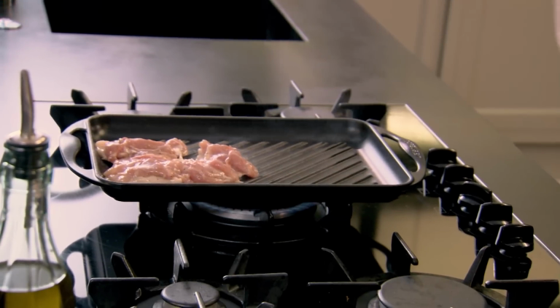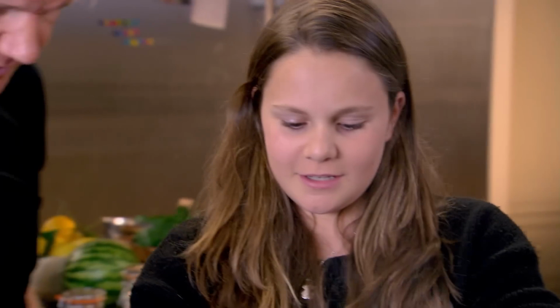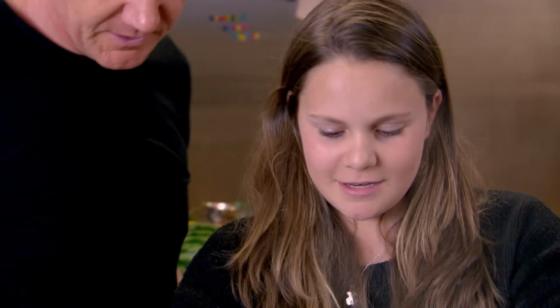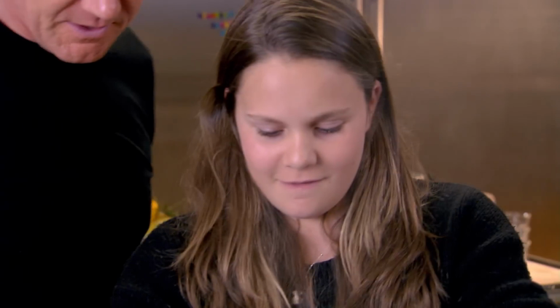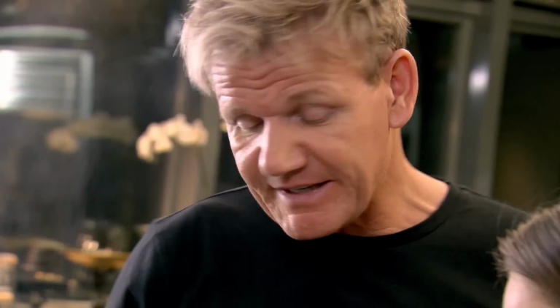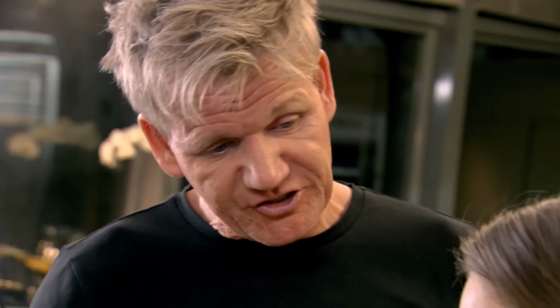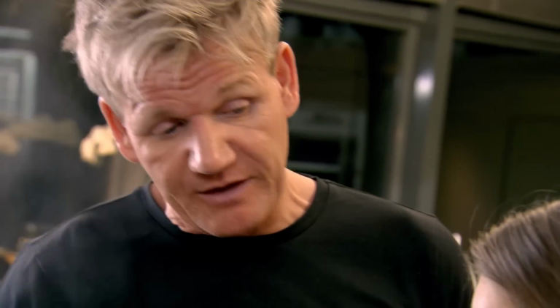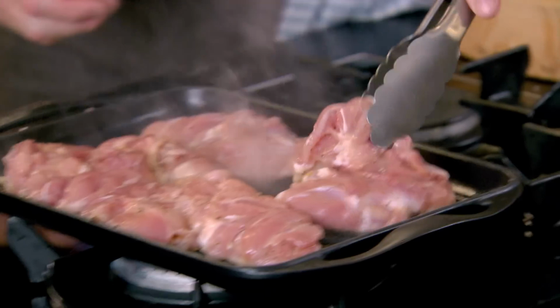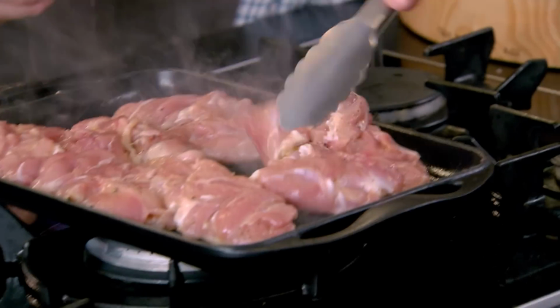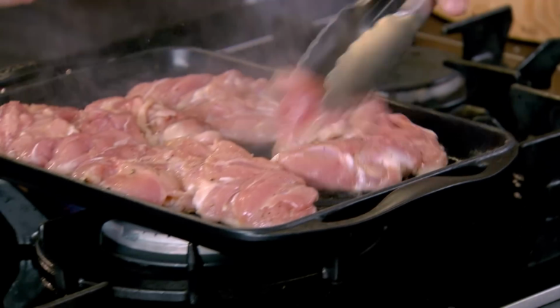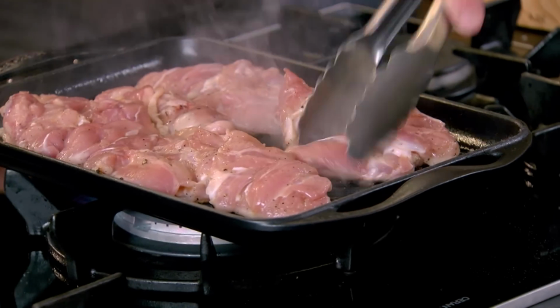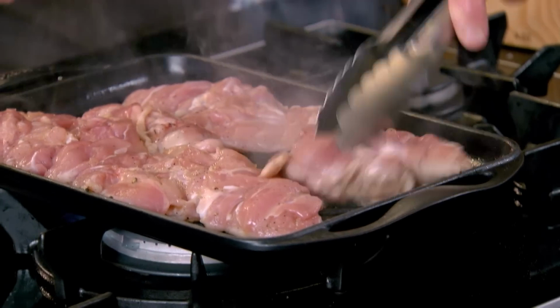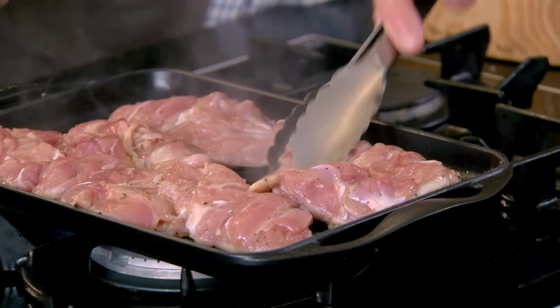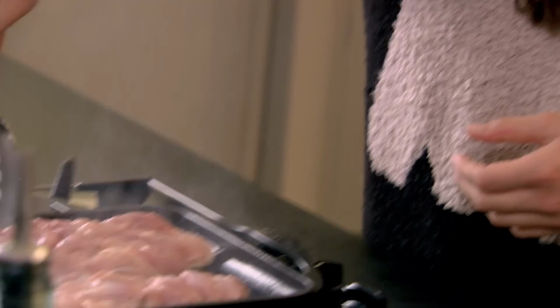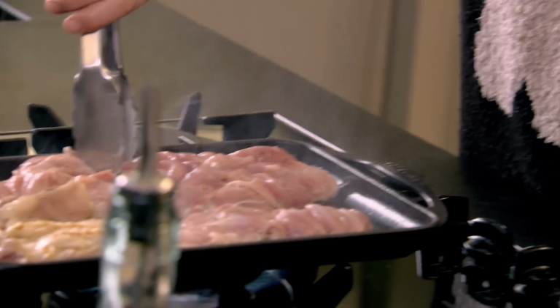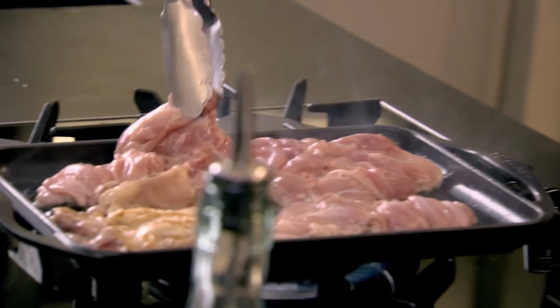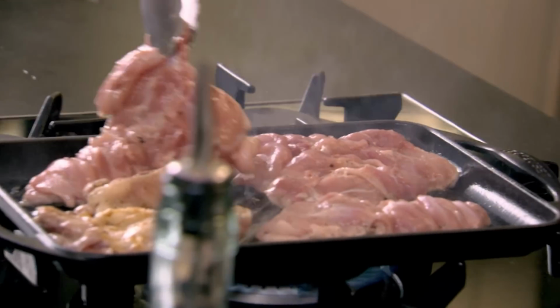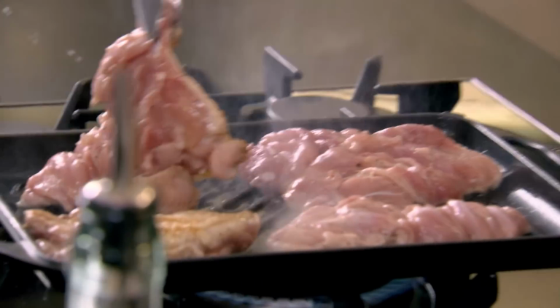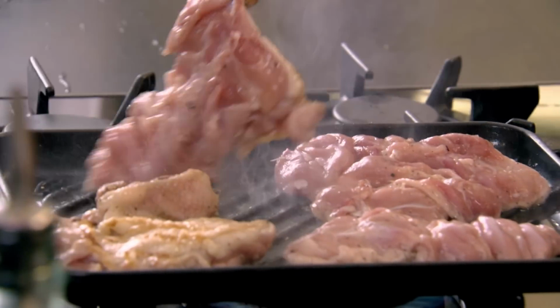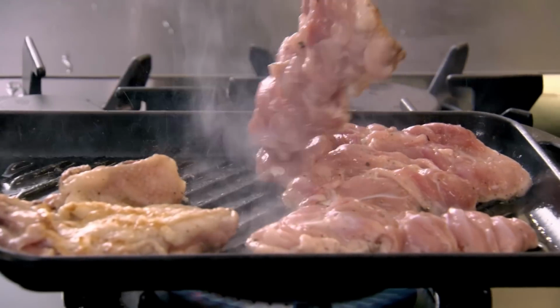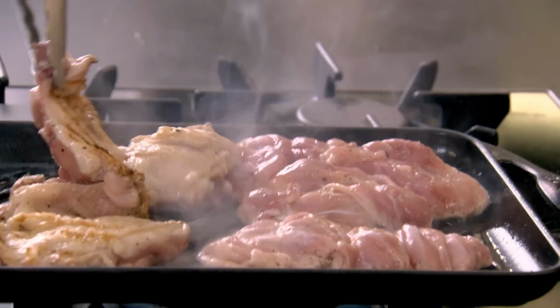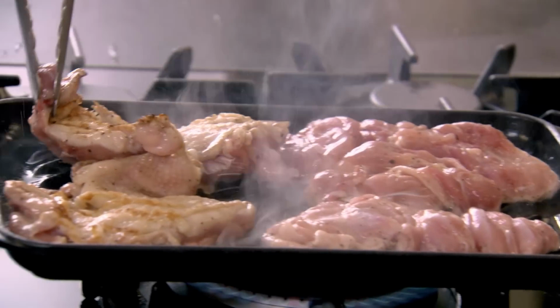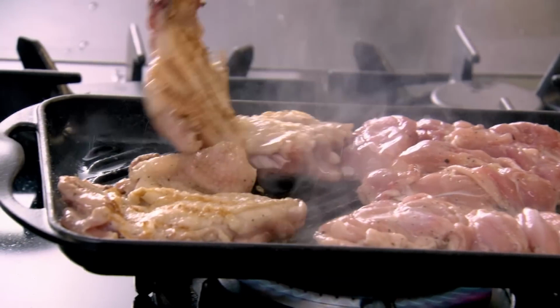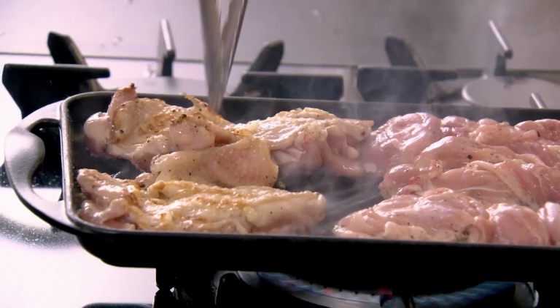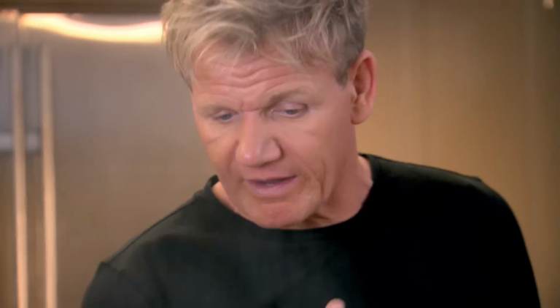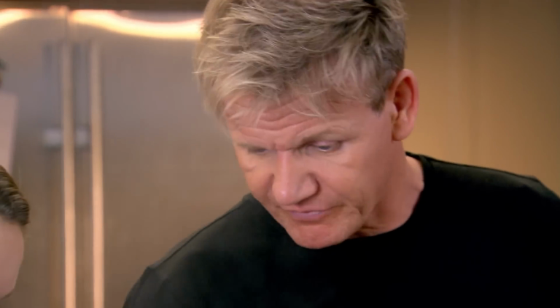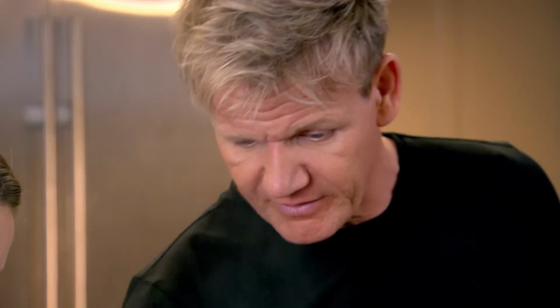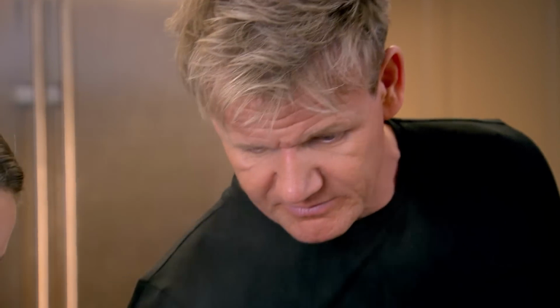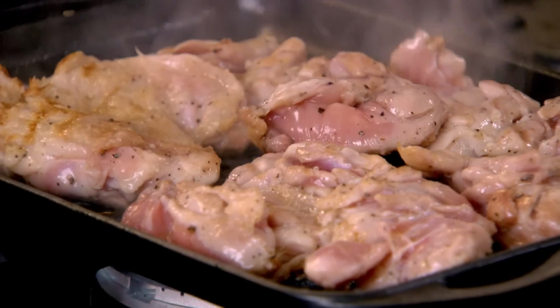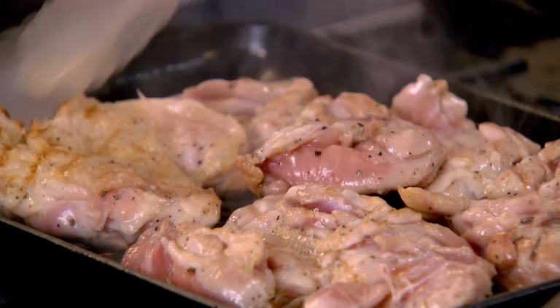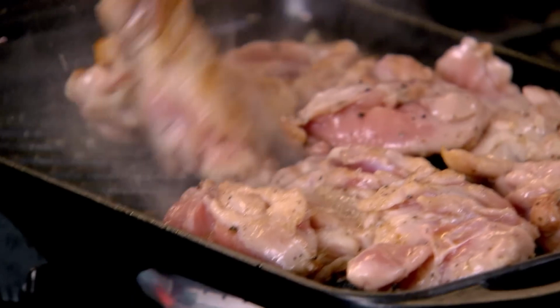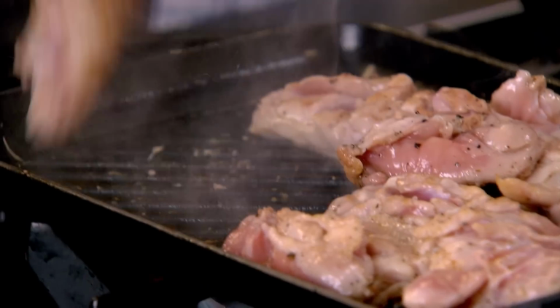Why do you do it skin side down? Skin side down first — that will stop the chicken from going dry and it will get it really nice and crispy. Turn that over. See the way it's marked the skin now? Got all that really nice flavour in there as well.